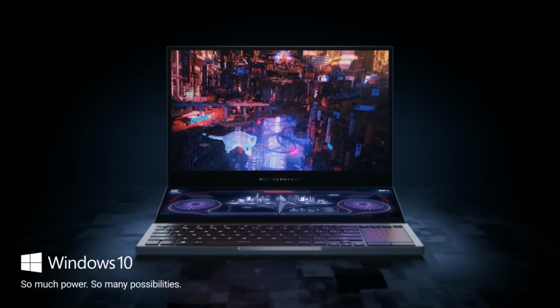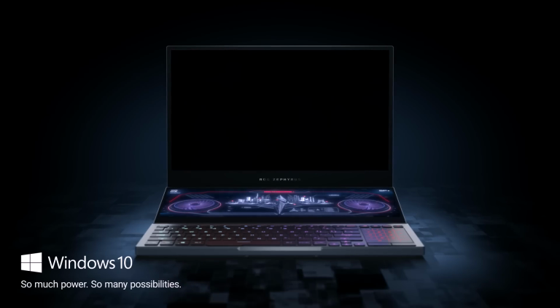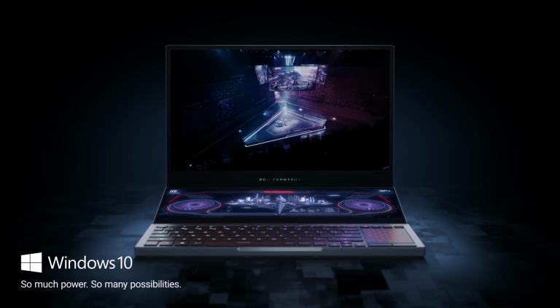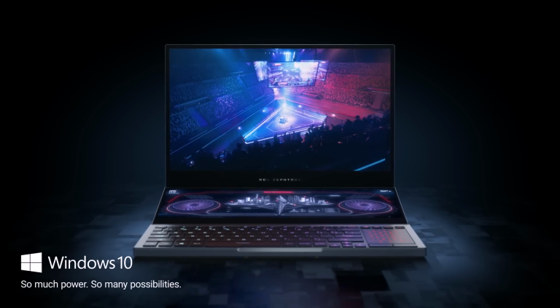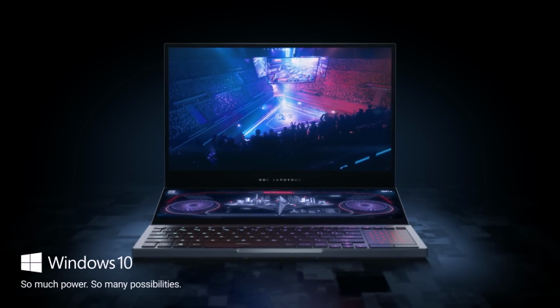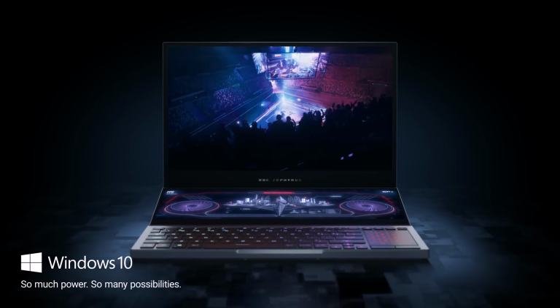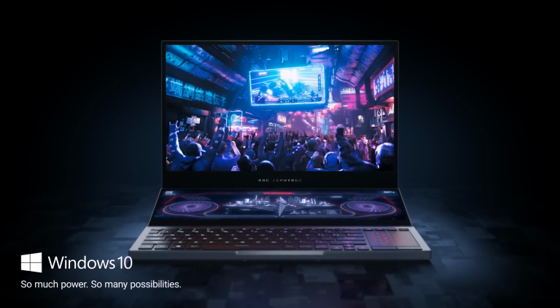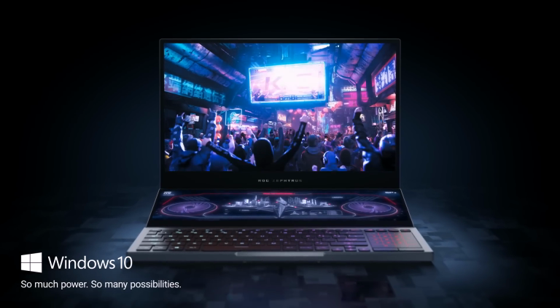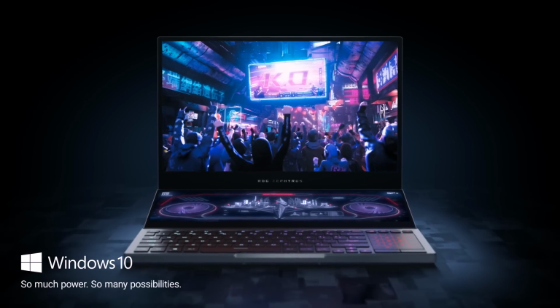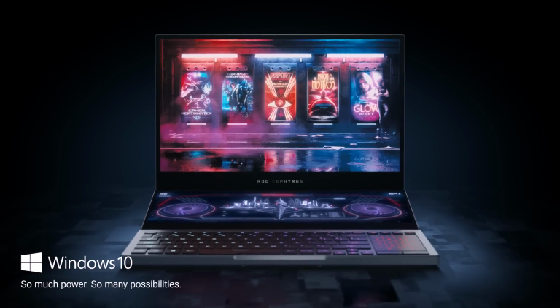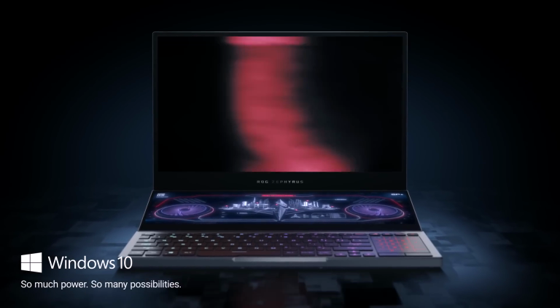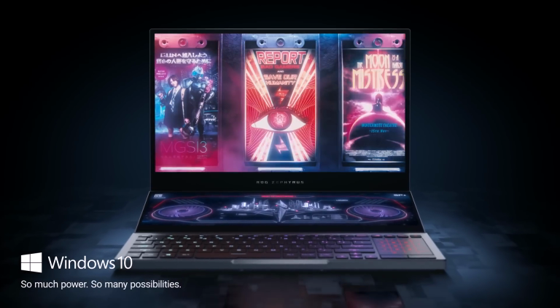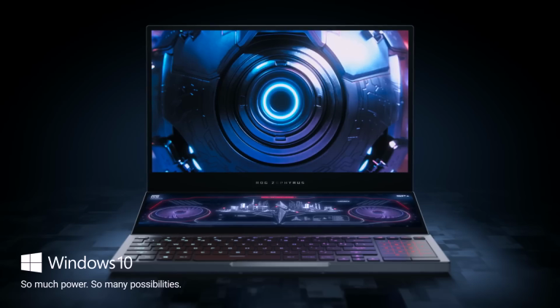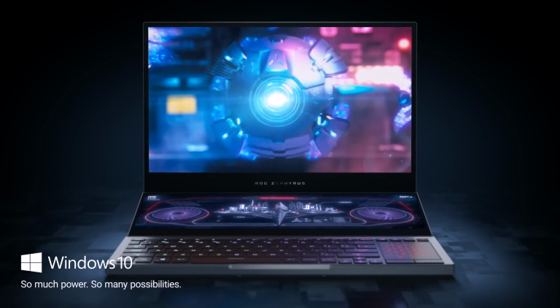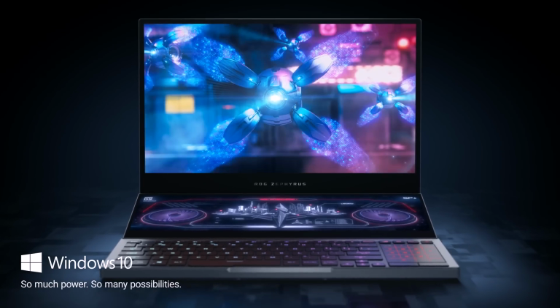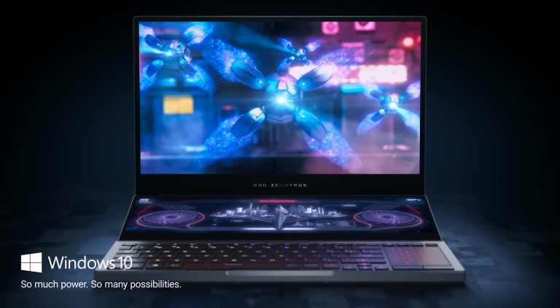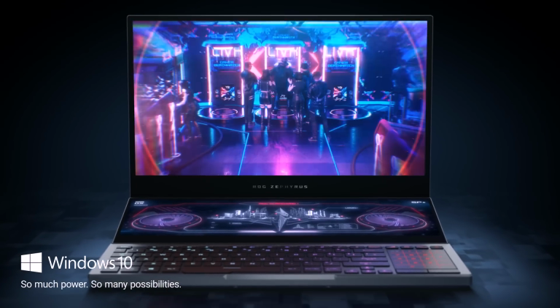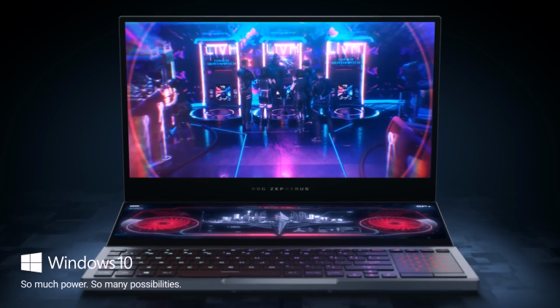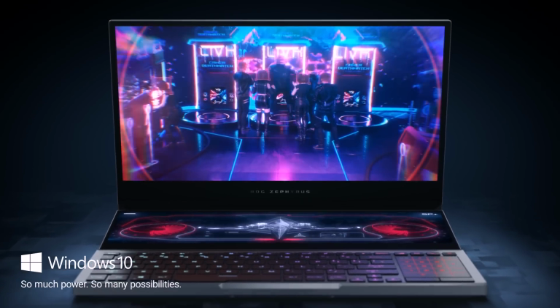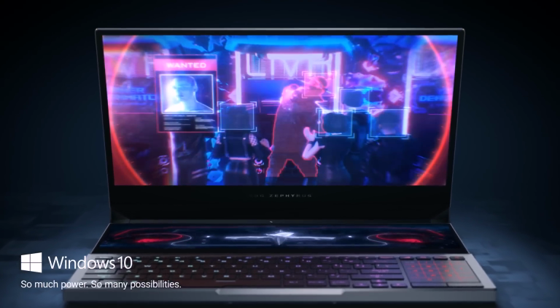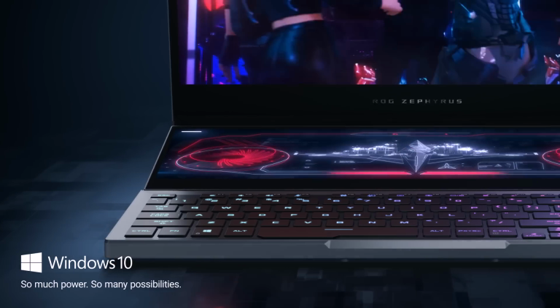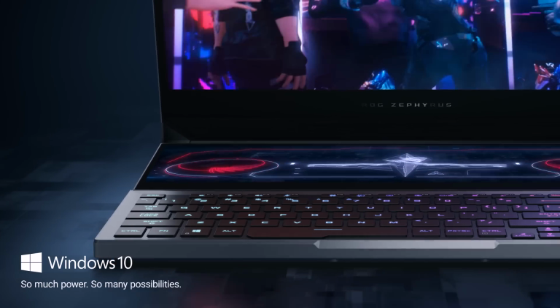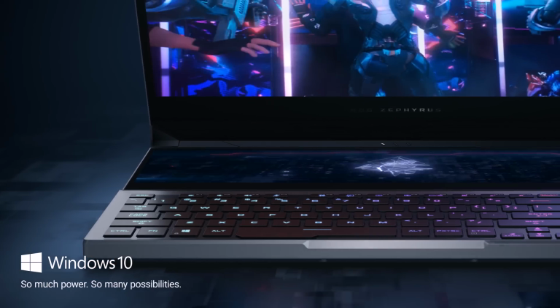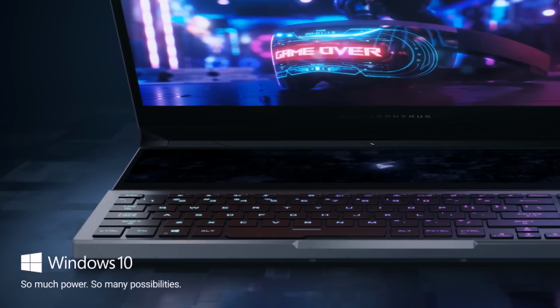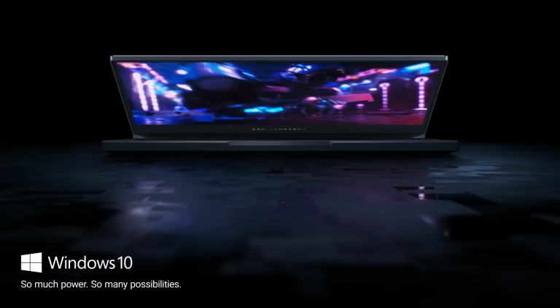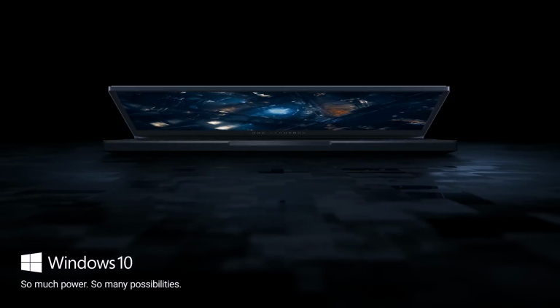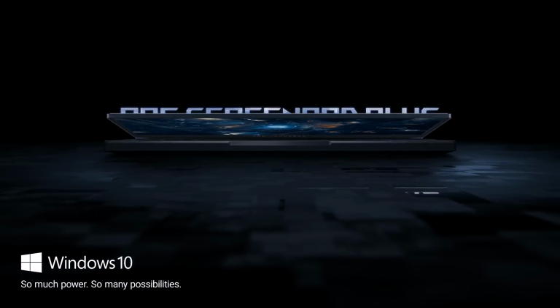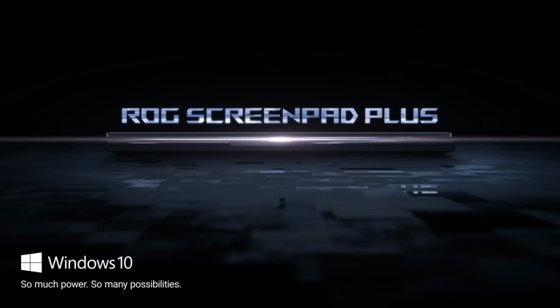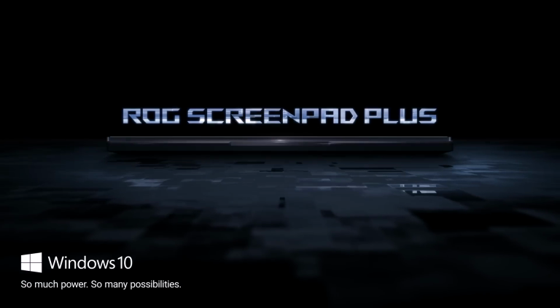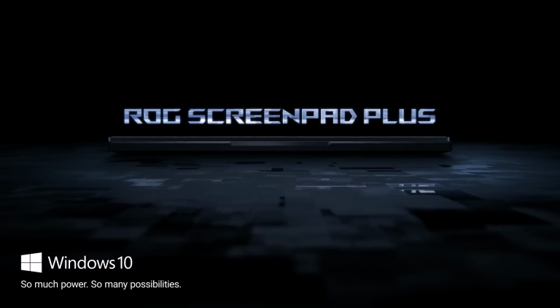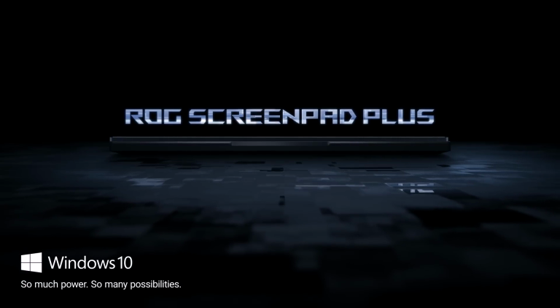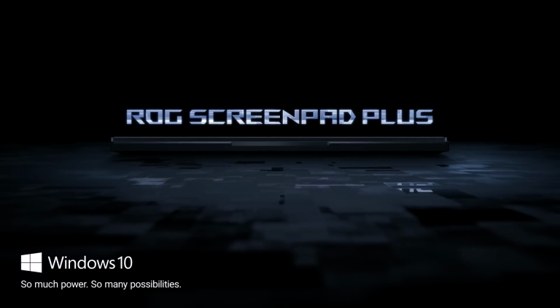The ROG ScreenPad Plus gives you the flexibility and power to reimagine your workflow. Let us know how you'd use a second display to take your game to the next level.